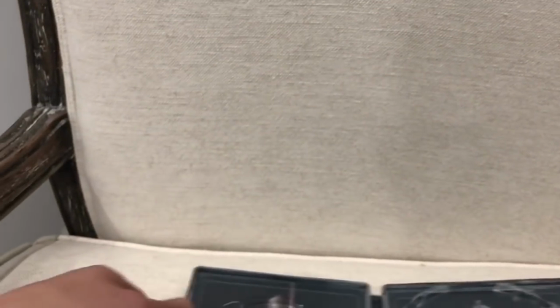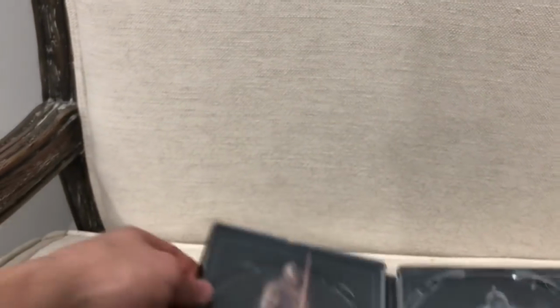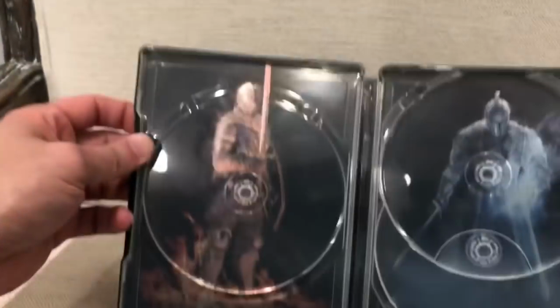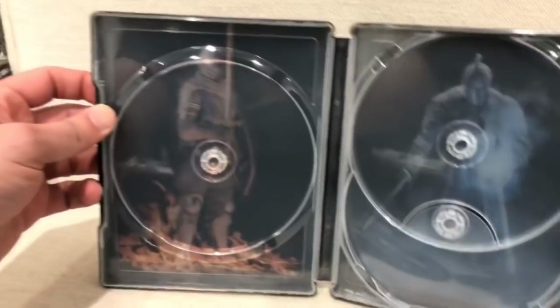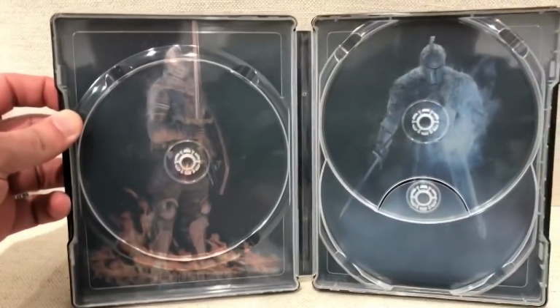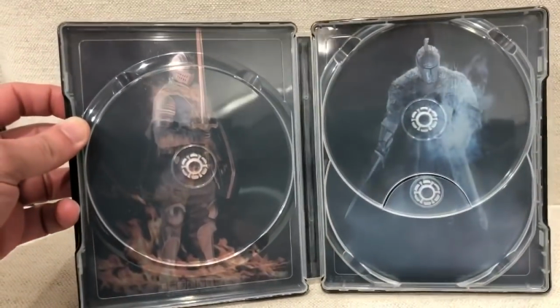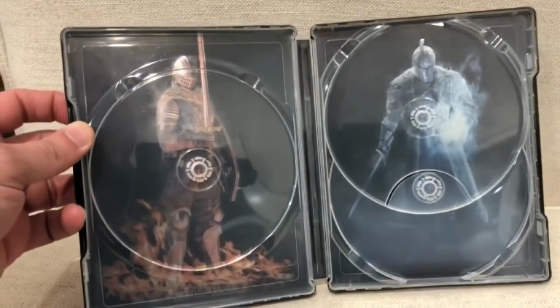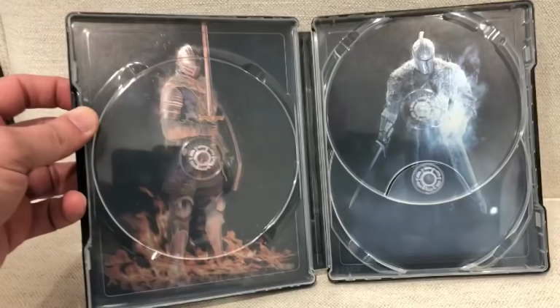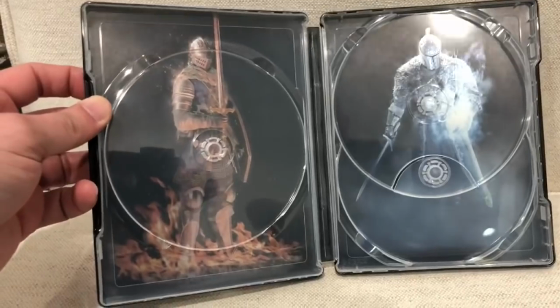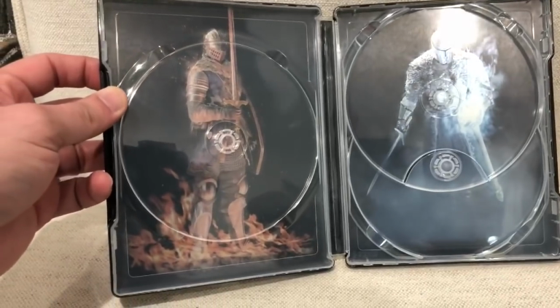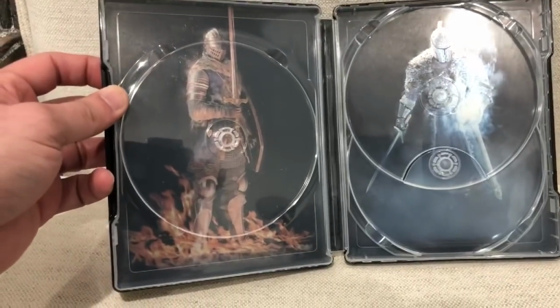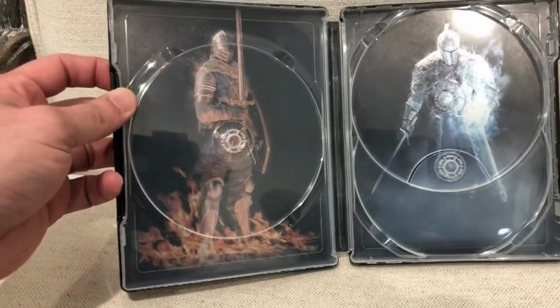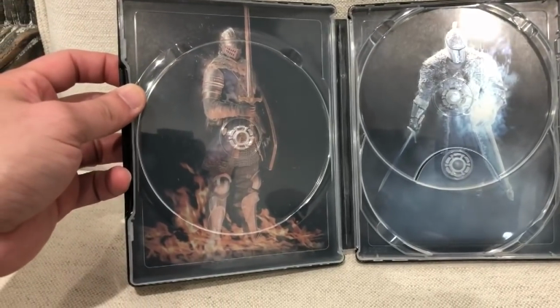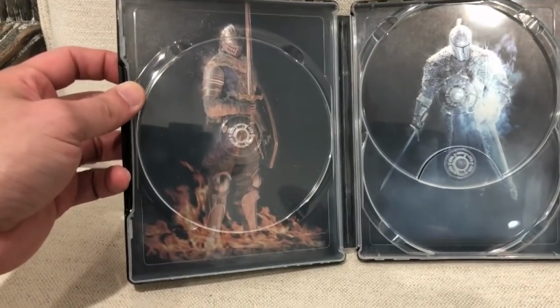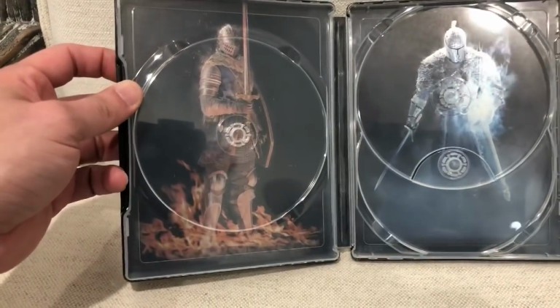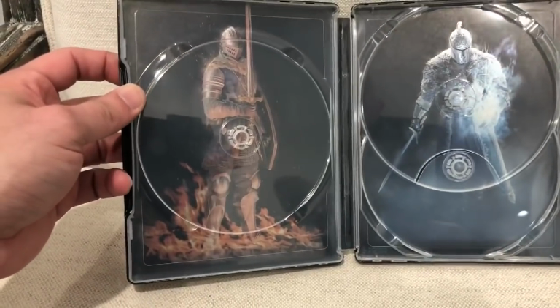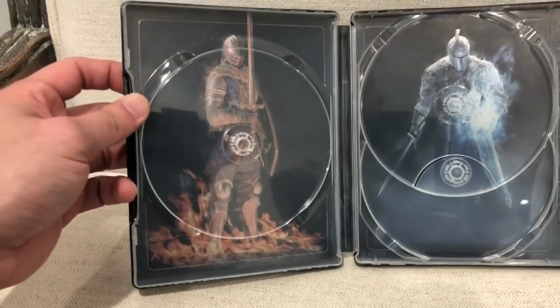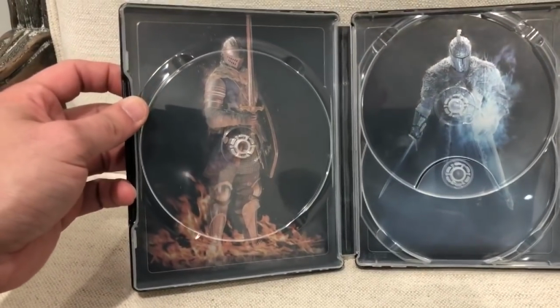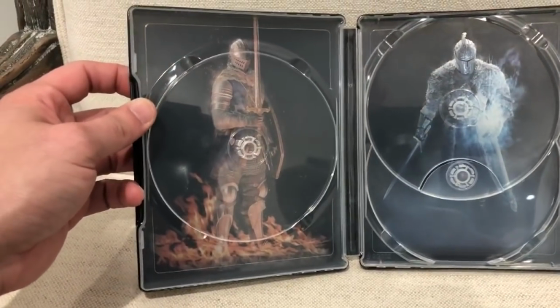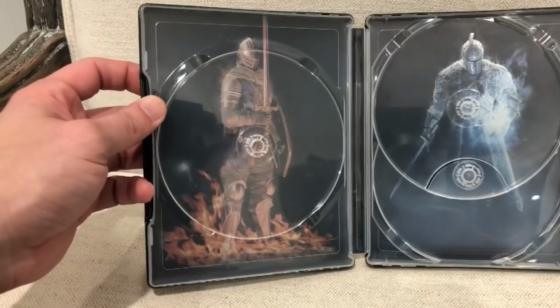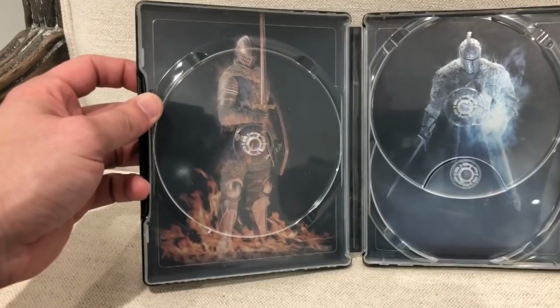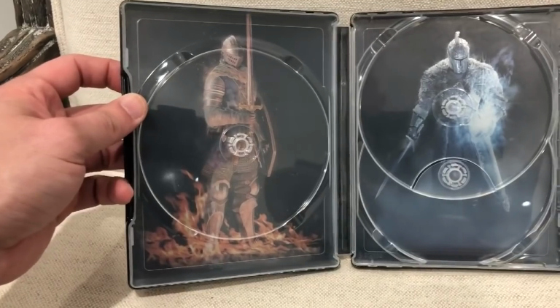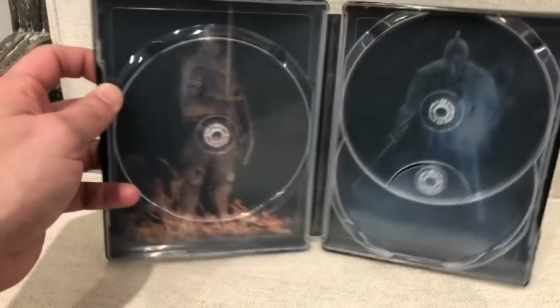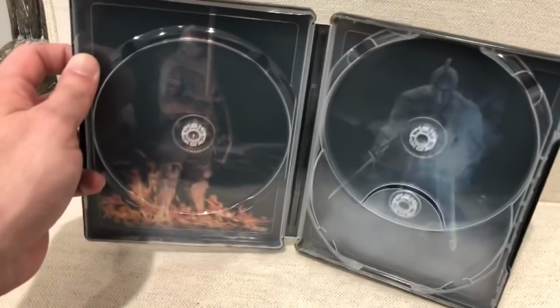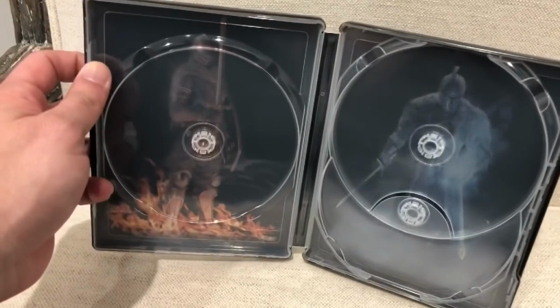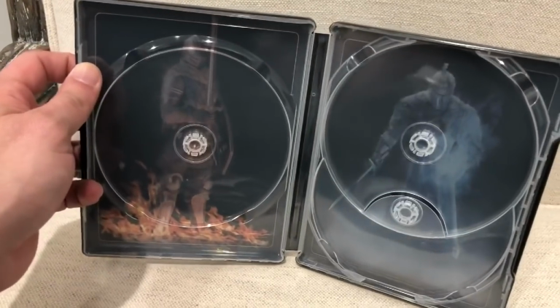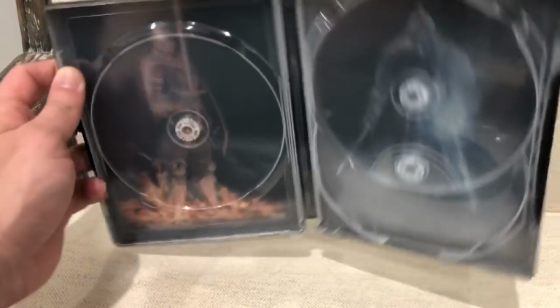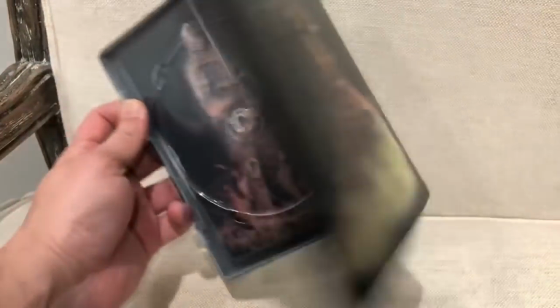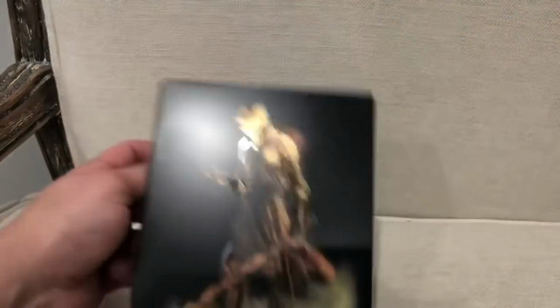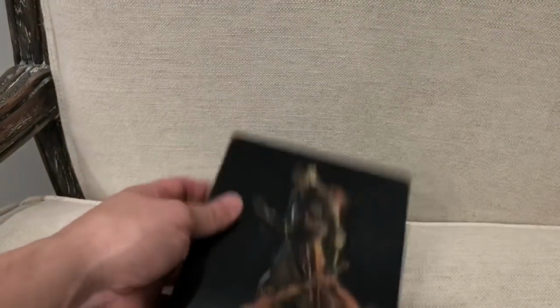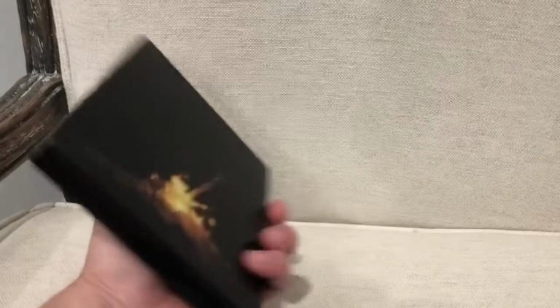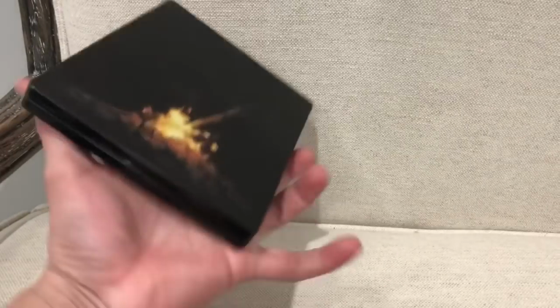And then inside the steelbook itself, this is what you actually see. So it's artwork — it's actually the artwork of game number one, Dark Souls 1, Dark Souls 2, and then Dark Souls 3. So that's actually everything that's included.